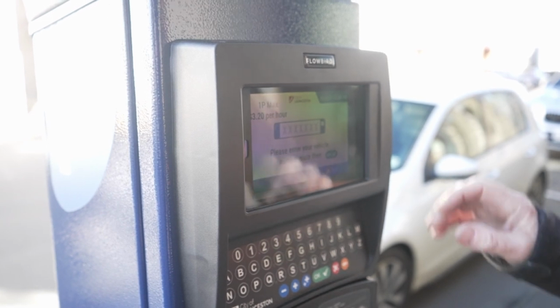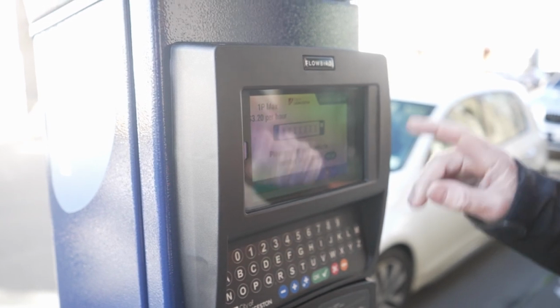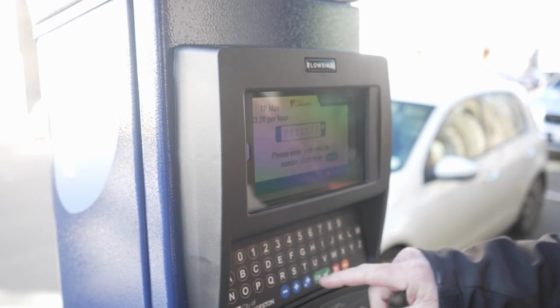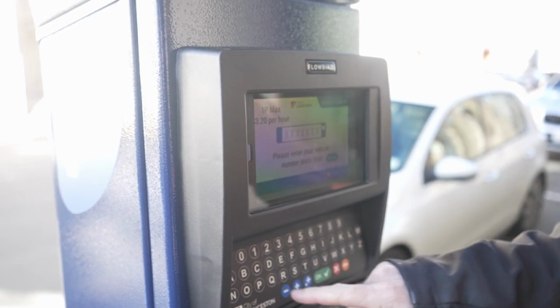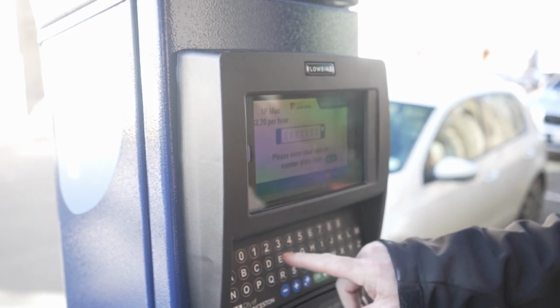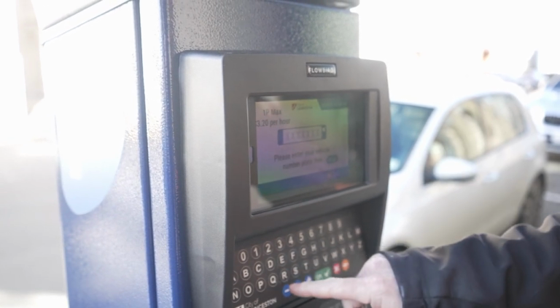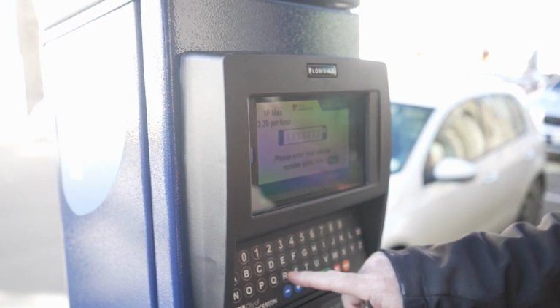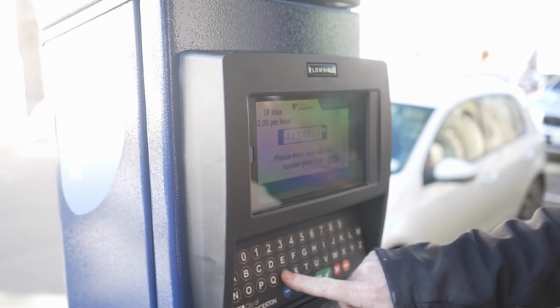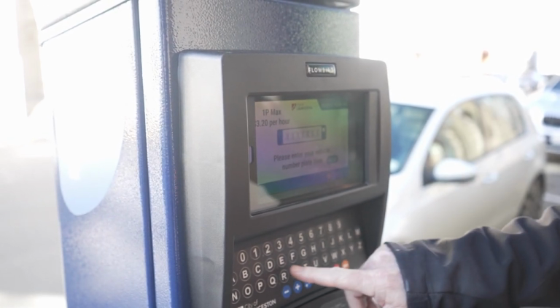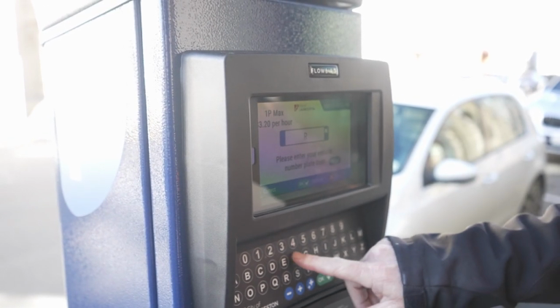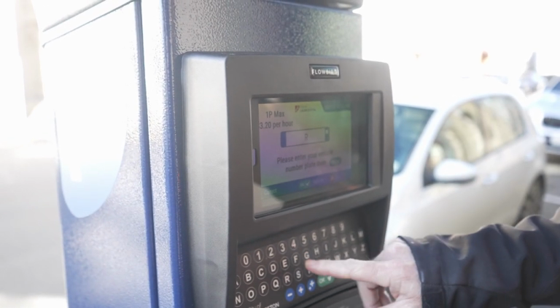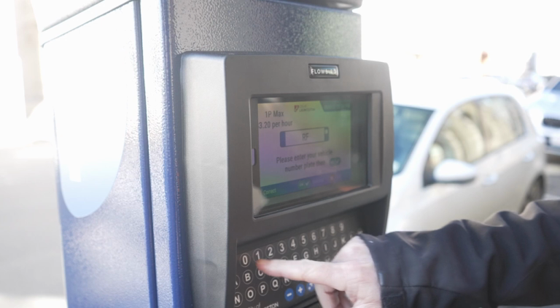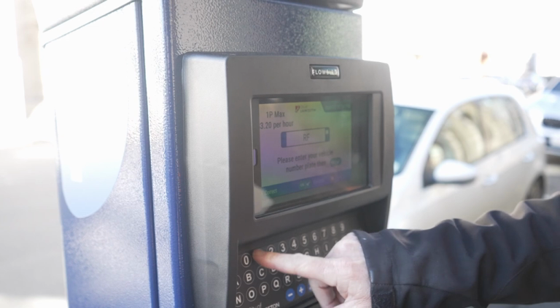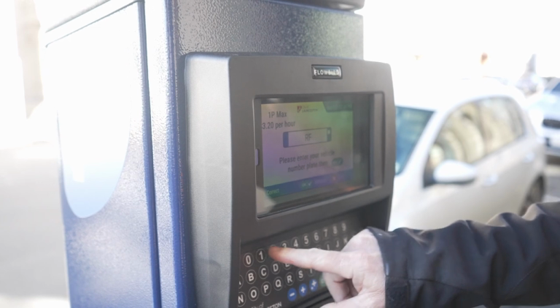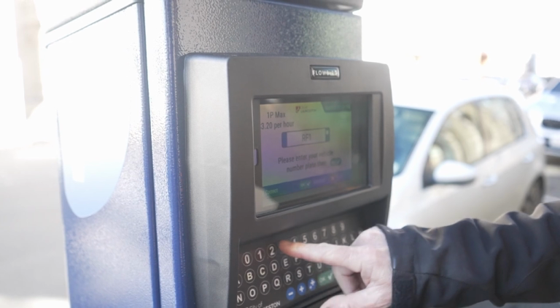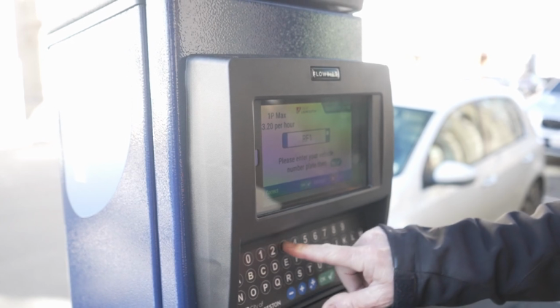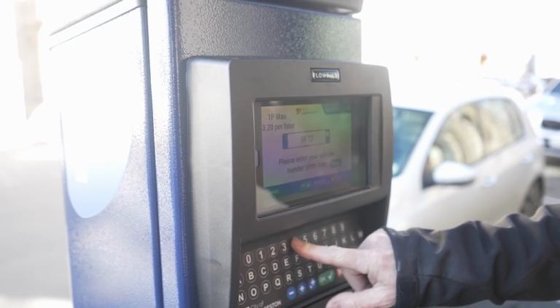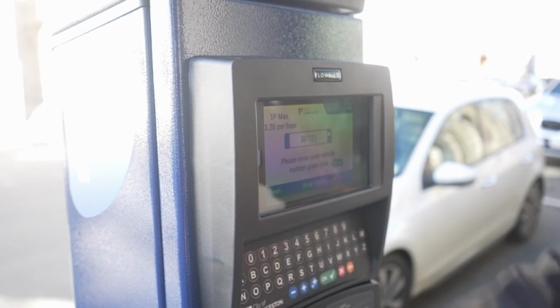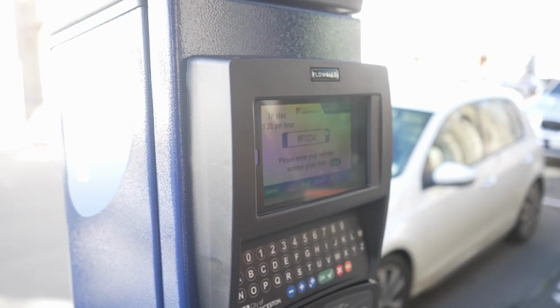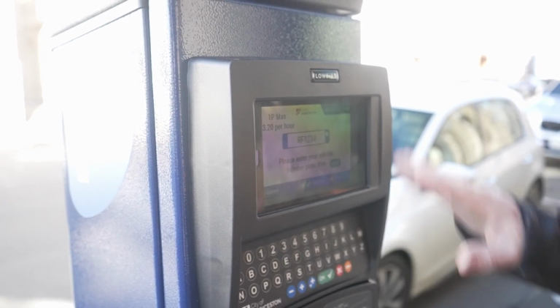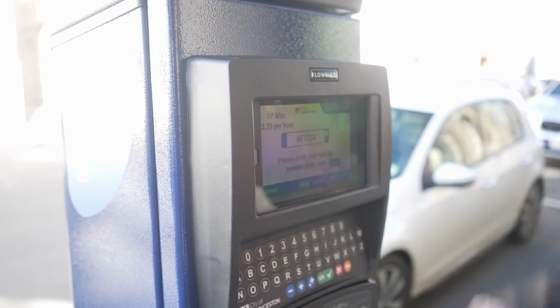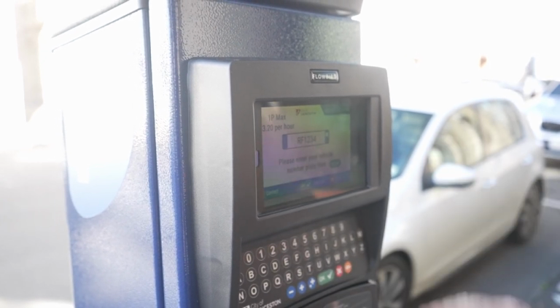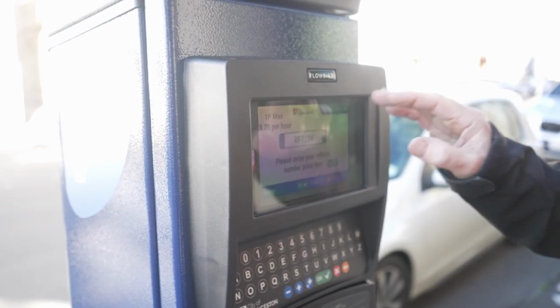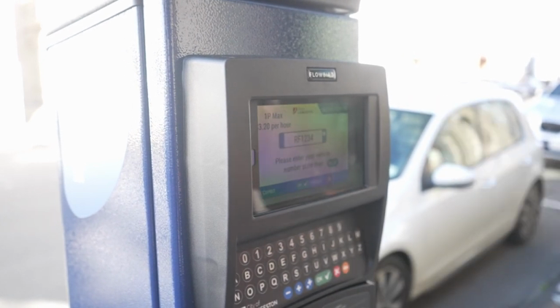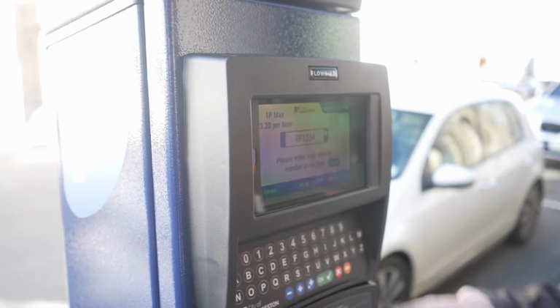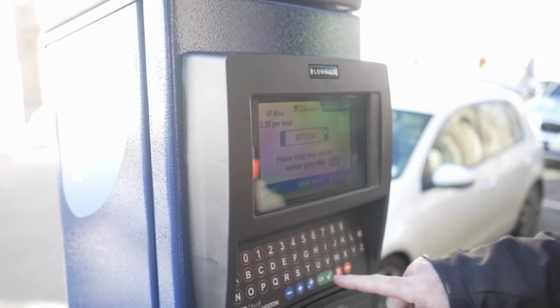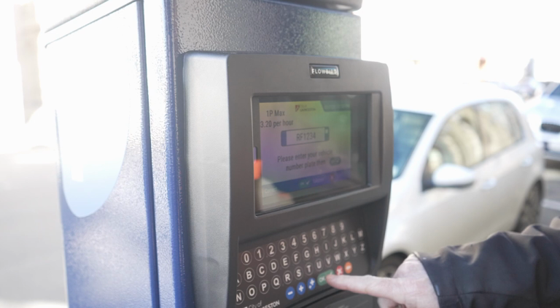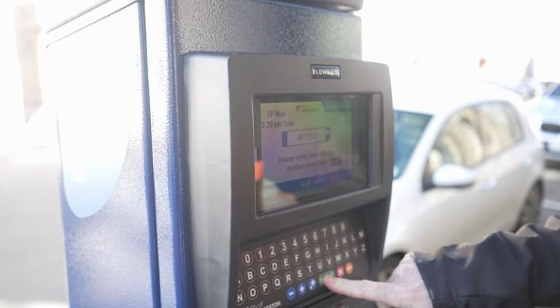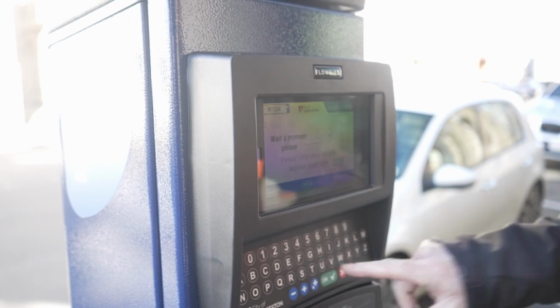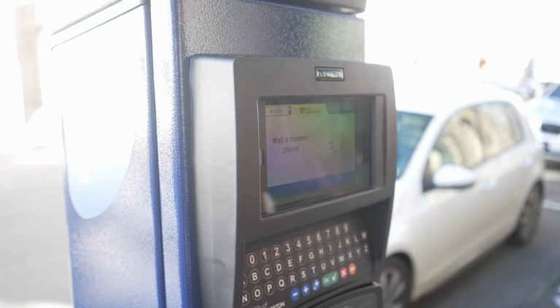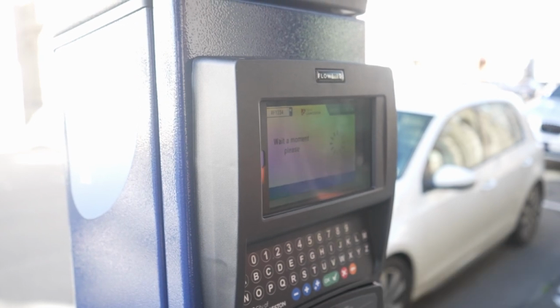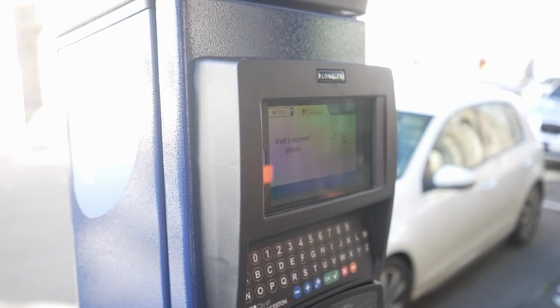So I'll just put a registration number in here. And then once you've got your registration, if it's correct, you press OK to validate that.